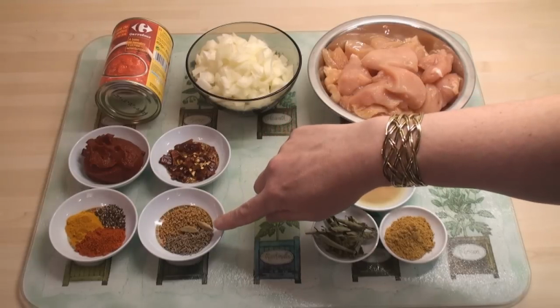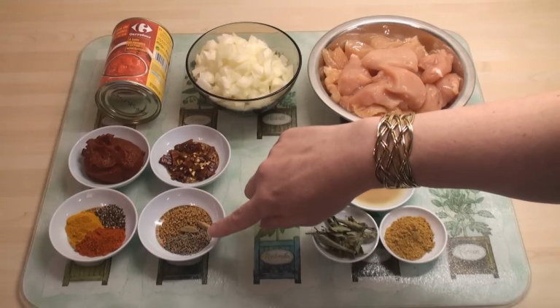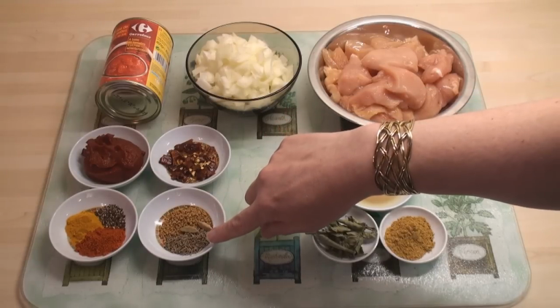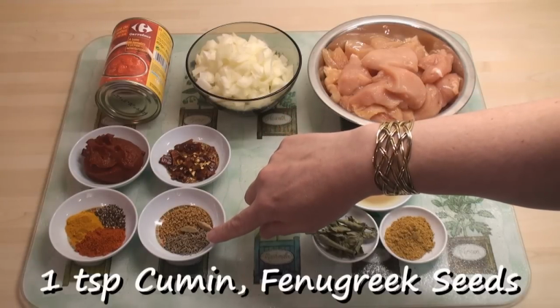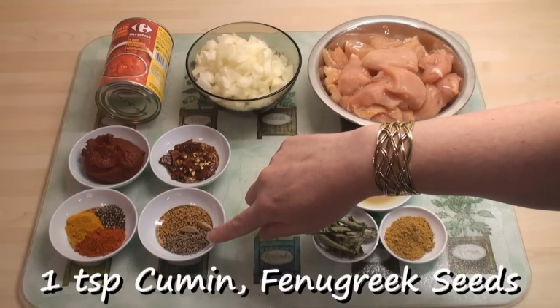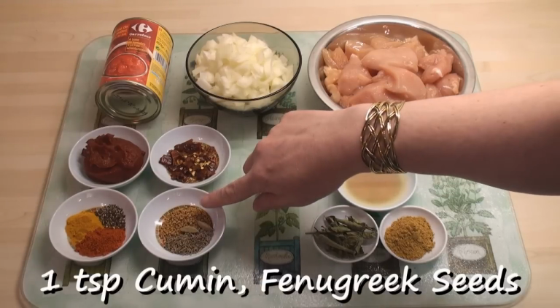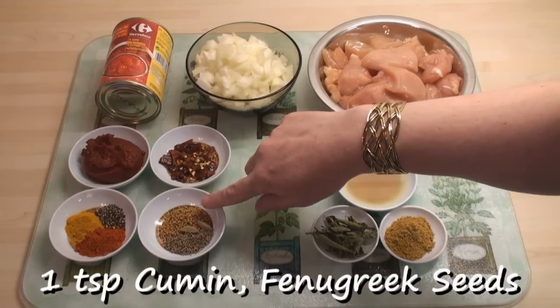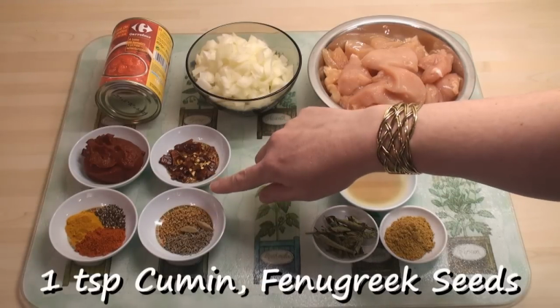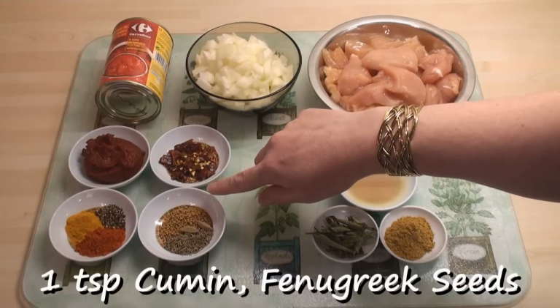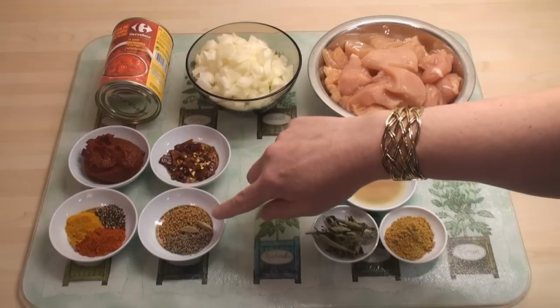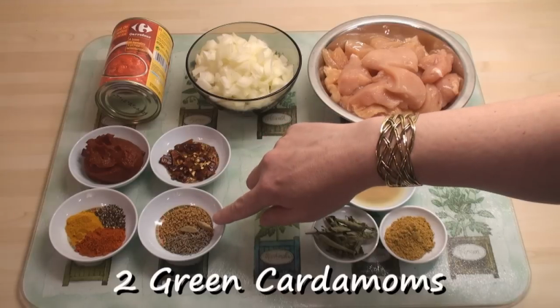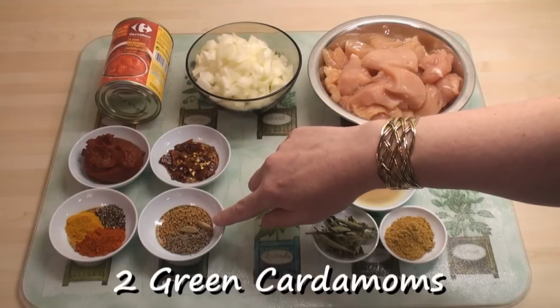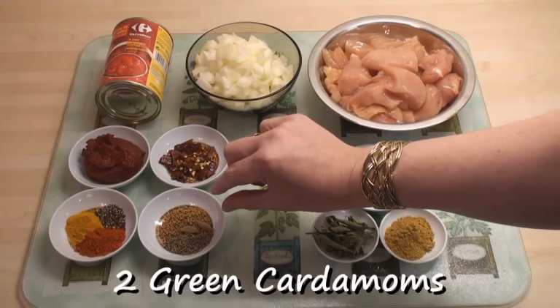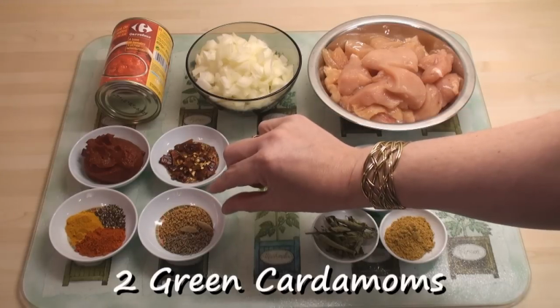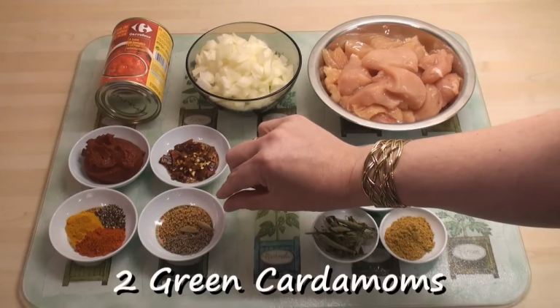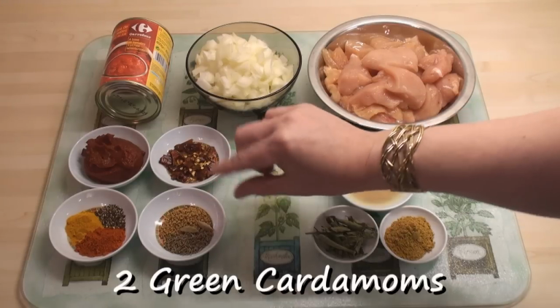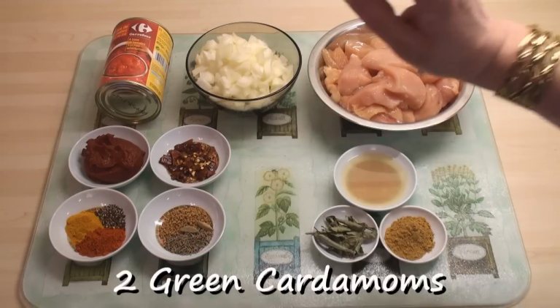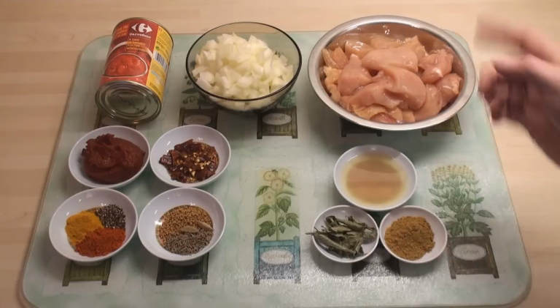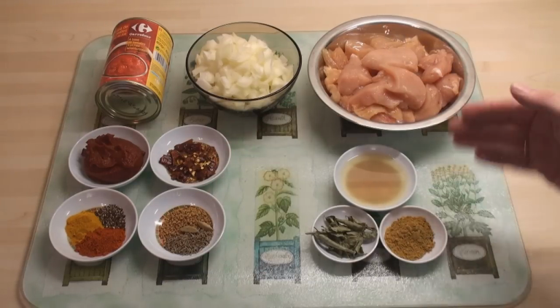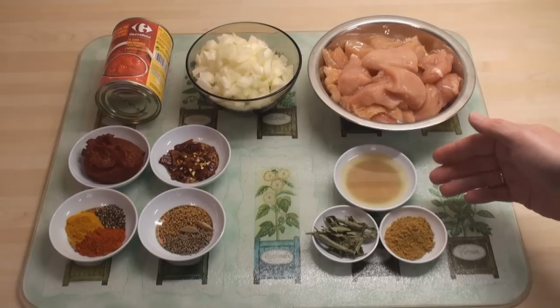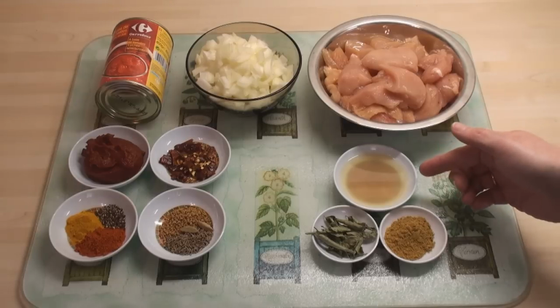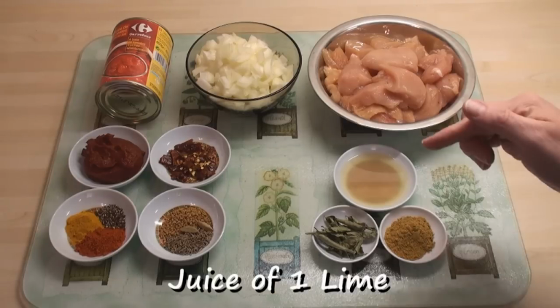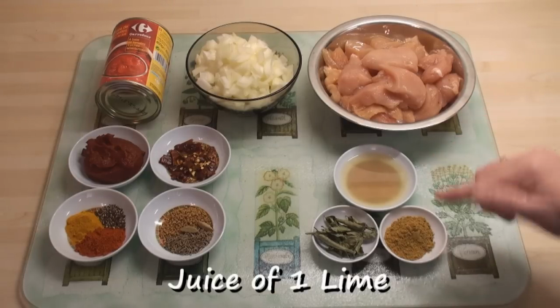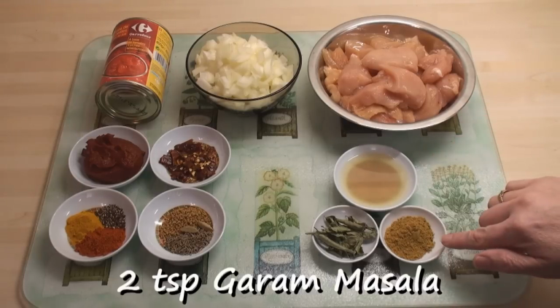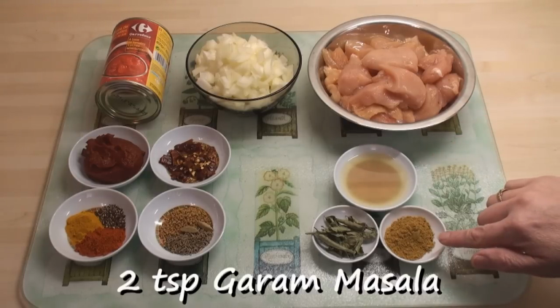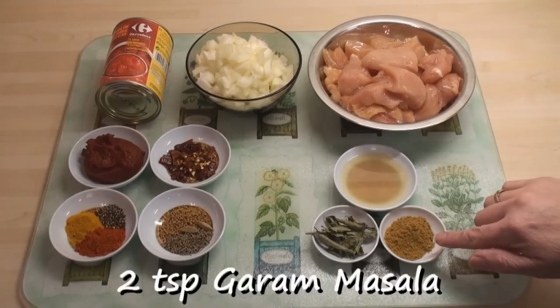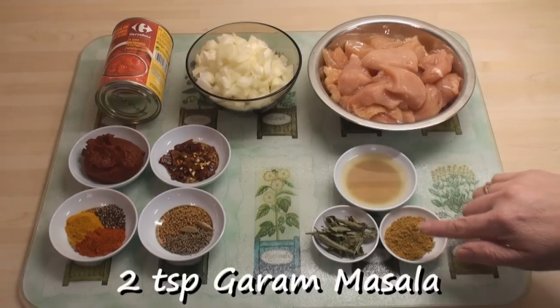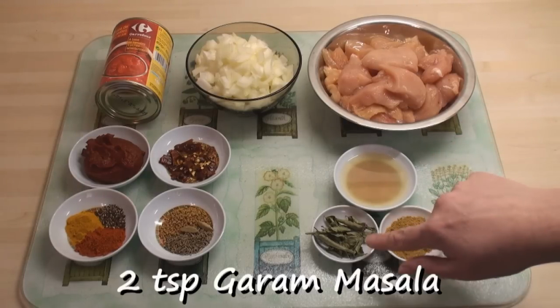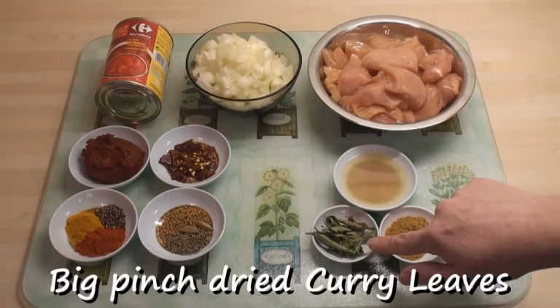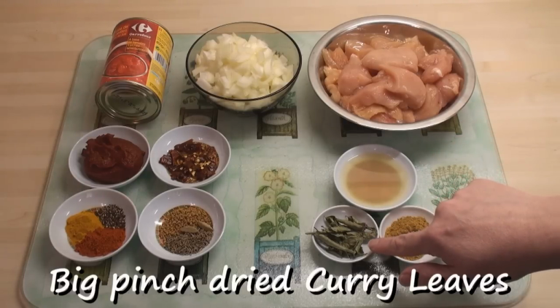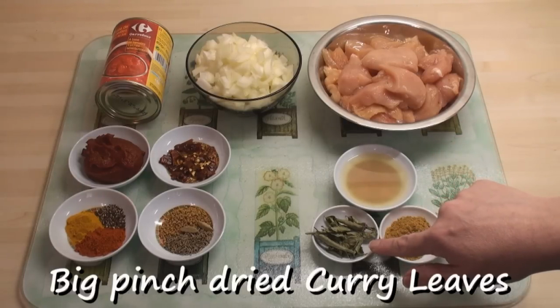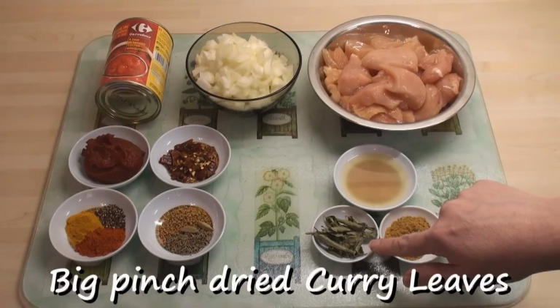In this tray I've got a teaspoon each of cumin seeds and fenugreek seeds and a couple of green cardamoms that I've crushed the ends open. Separately I've got the juice of a lime, two teaspoons of garam masala and a big pinch of dried curry leaves.